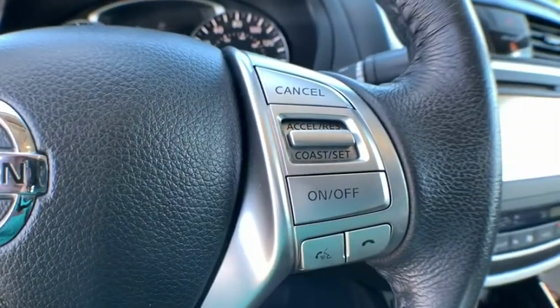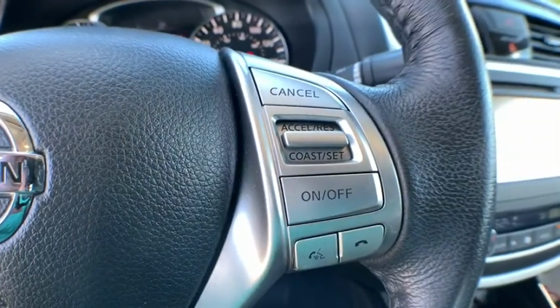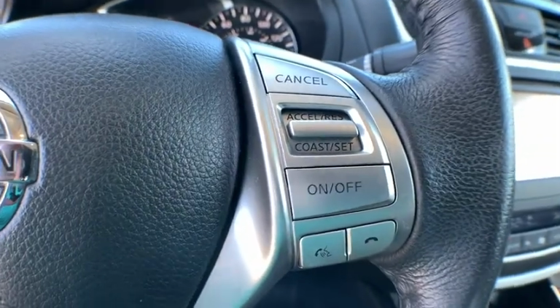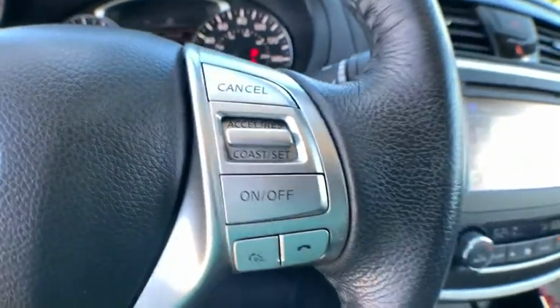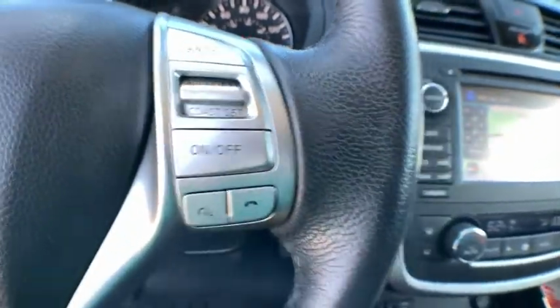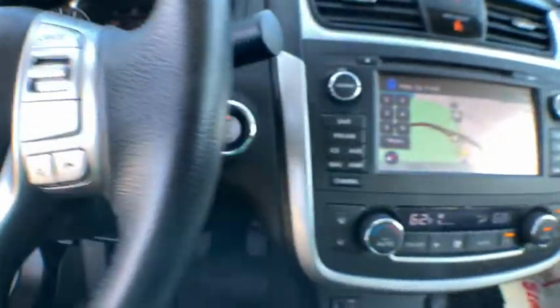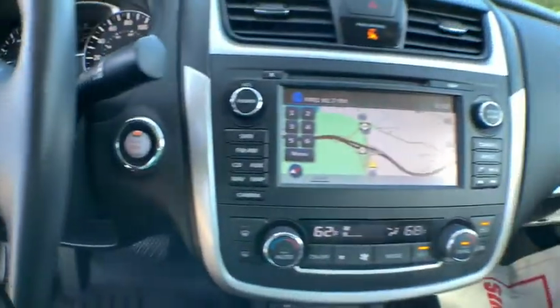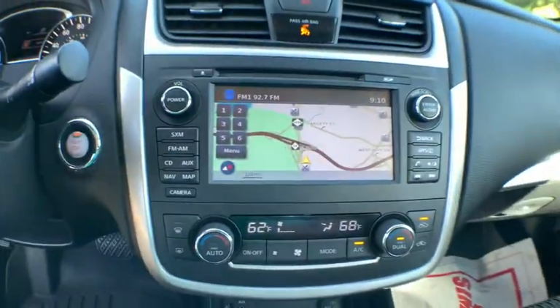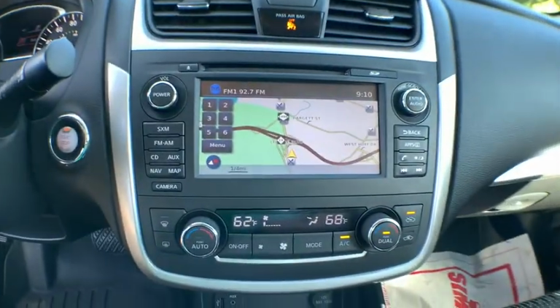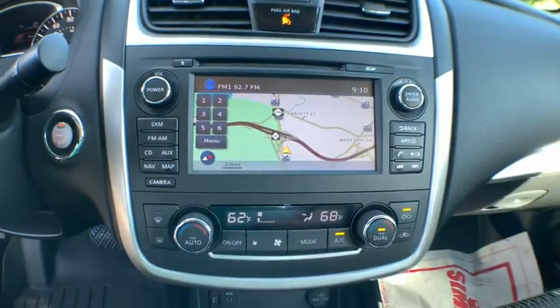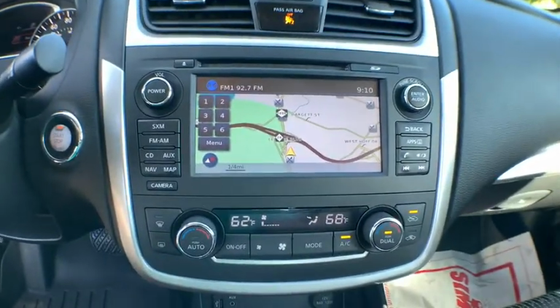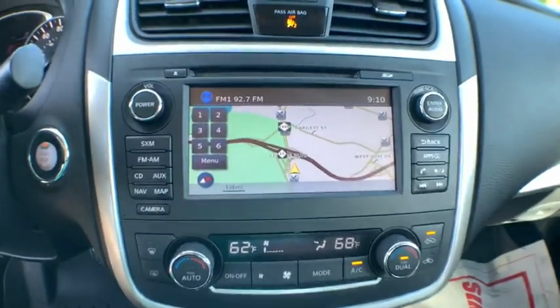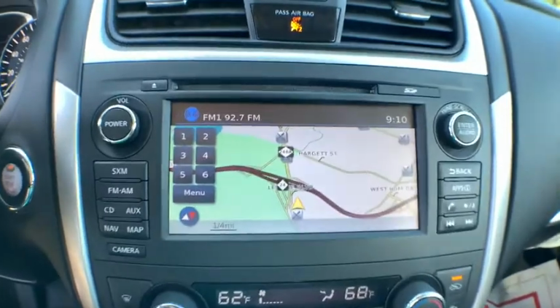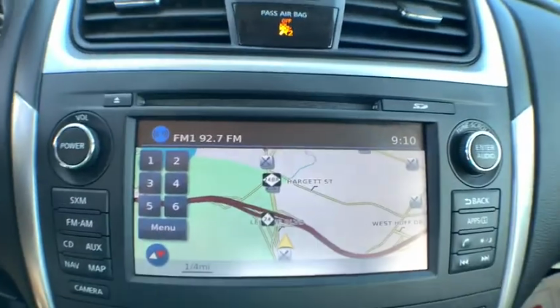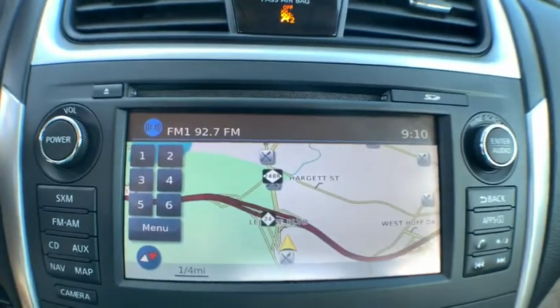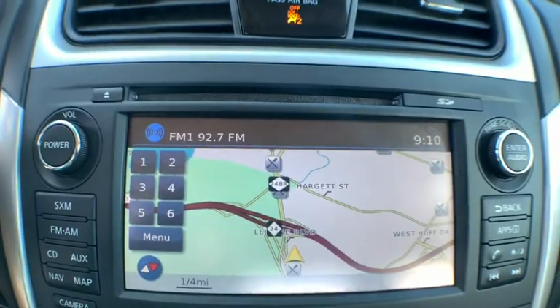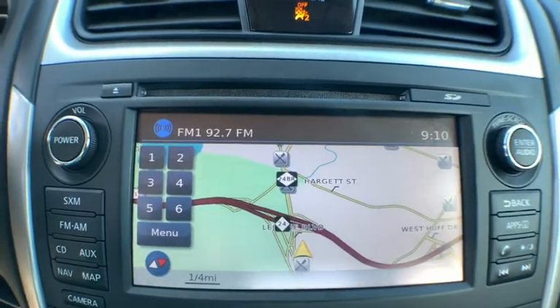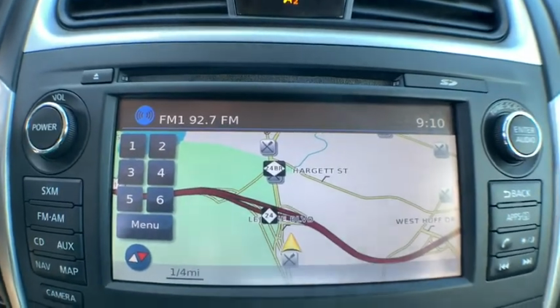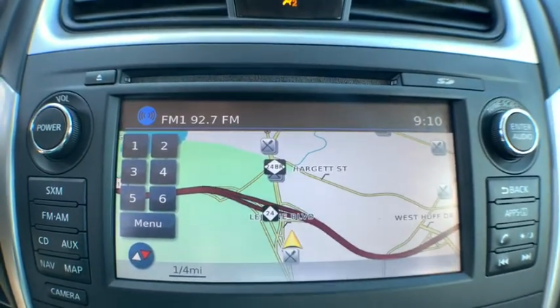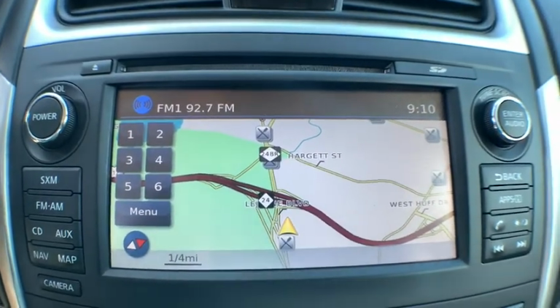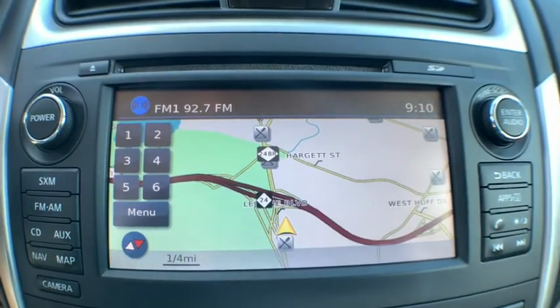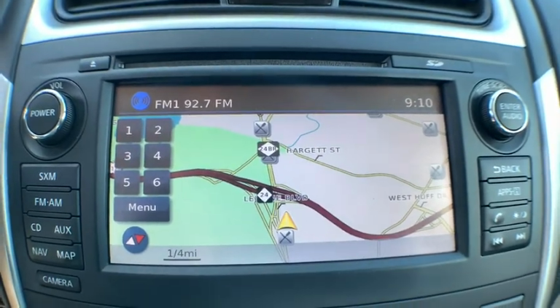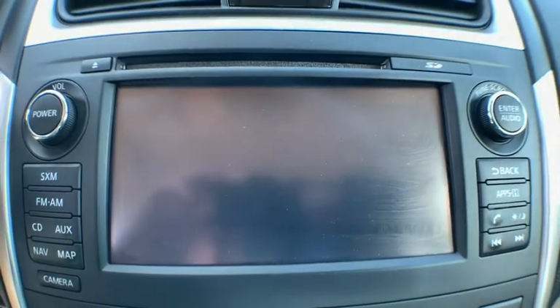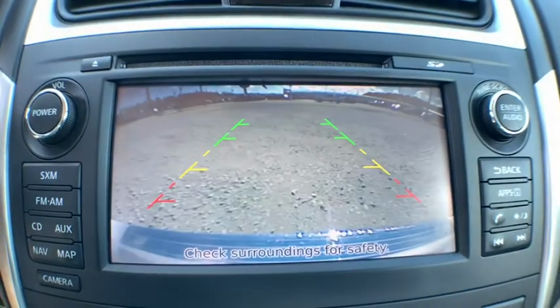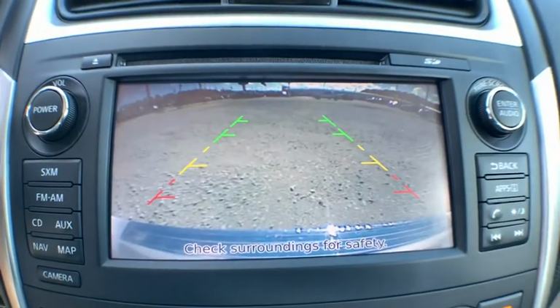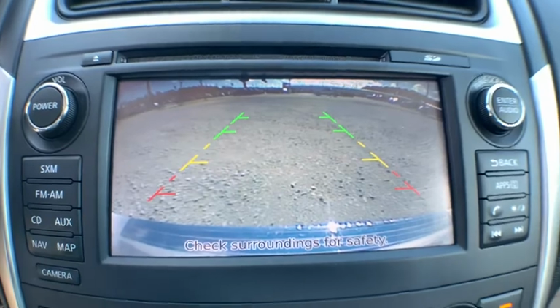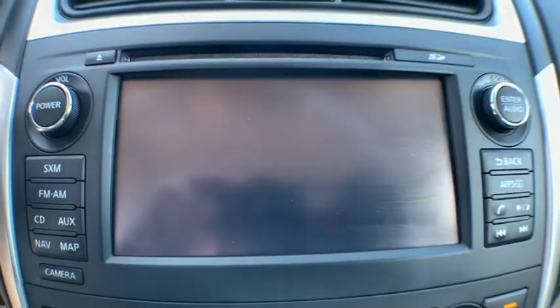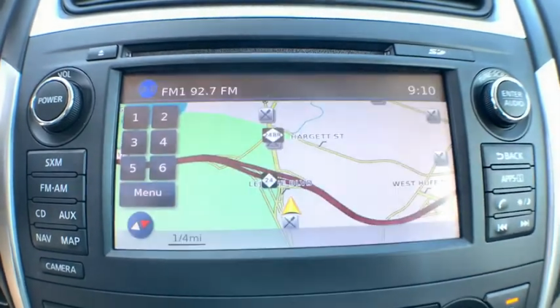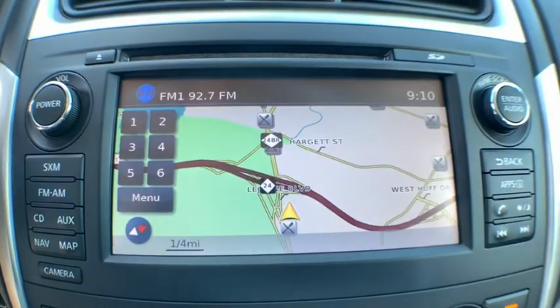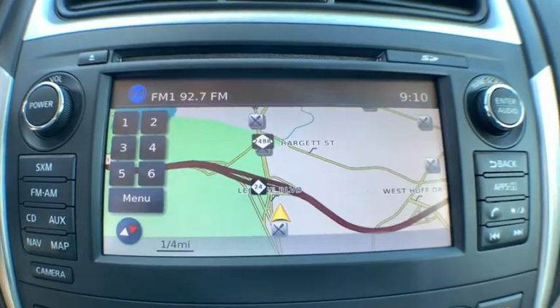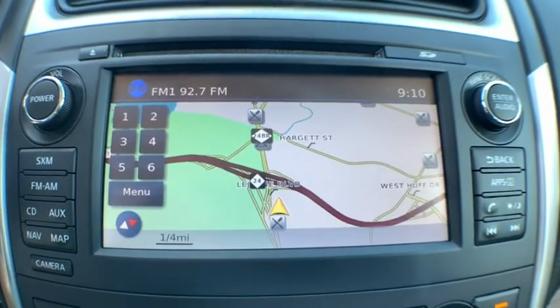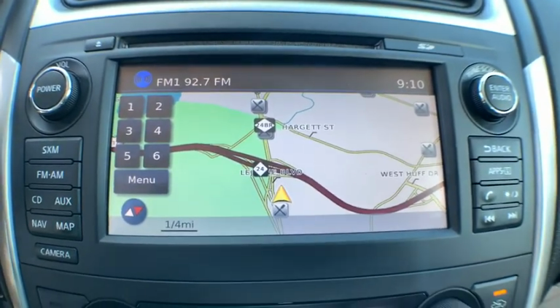Leather Wrapped Steering Wheel, Power Steering, Adjustable Steering Wheel, Four Wheel Disc Brakes, Keyless Start, Cruise Control, Aluminum Wheels, Front Wheel Drive, Climate Control, AM-FM Stereo Radio, Rear Defrost.